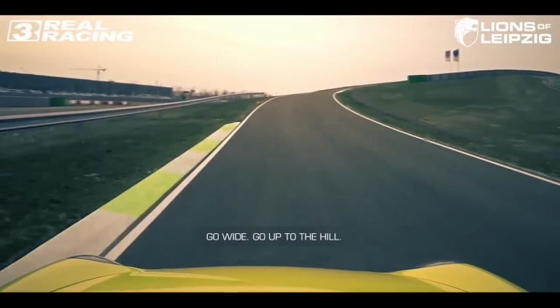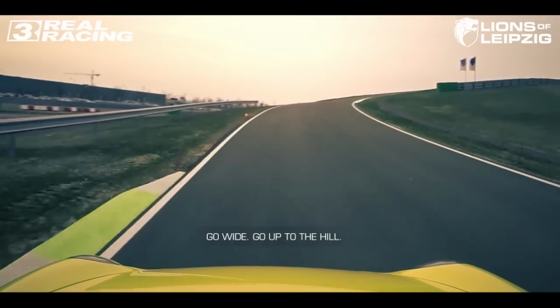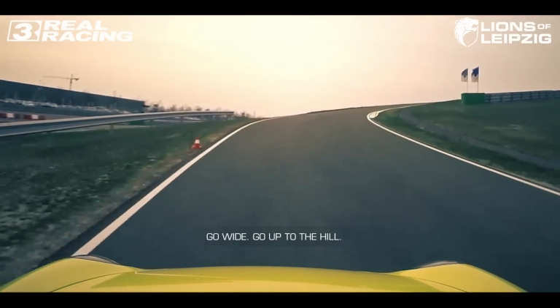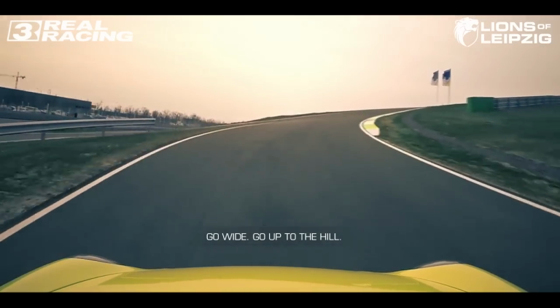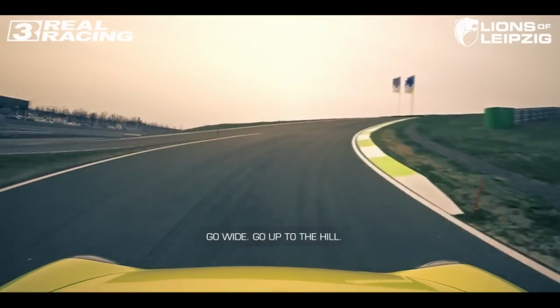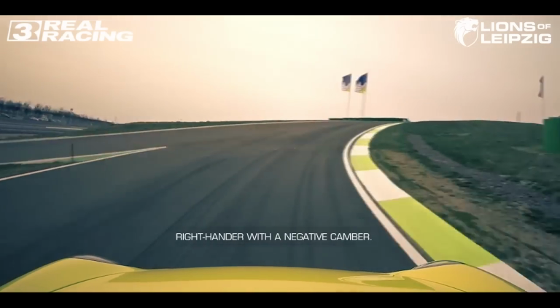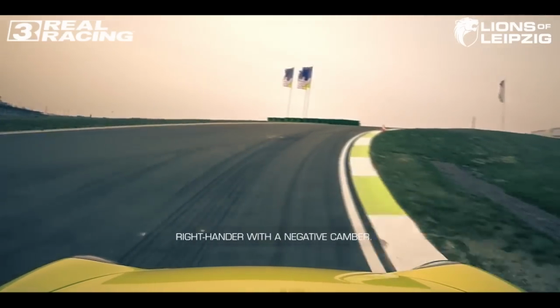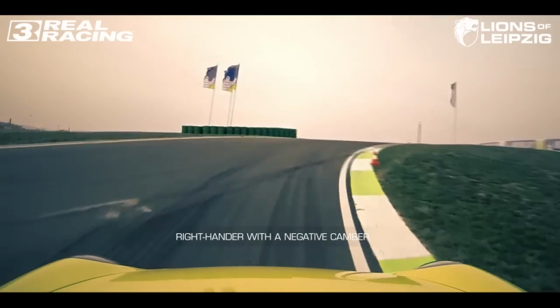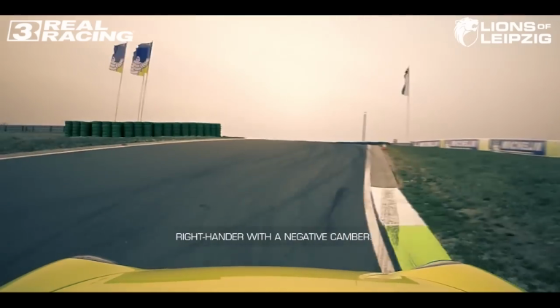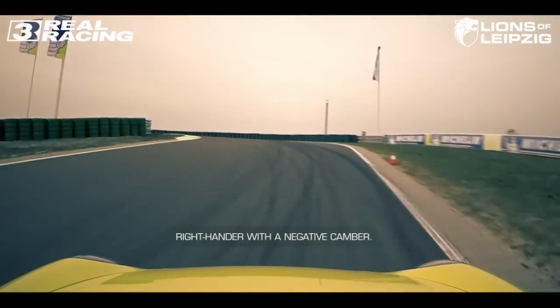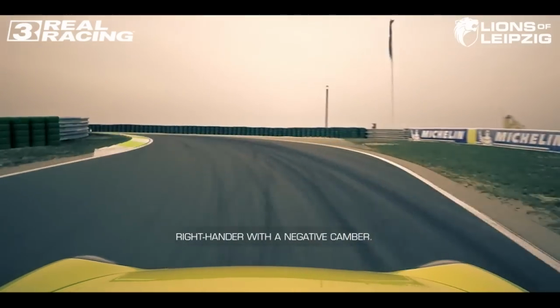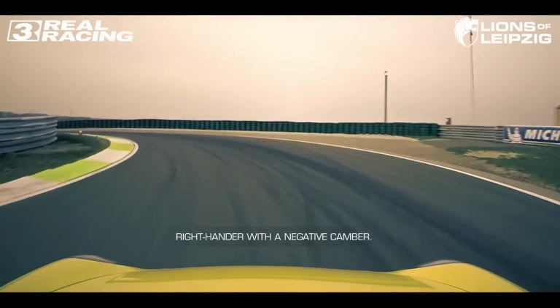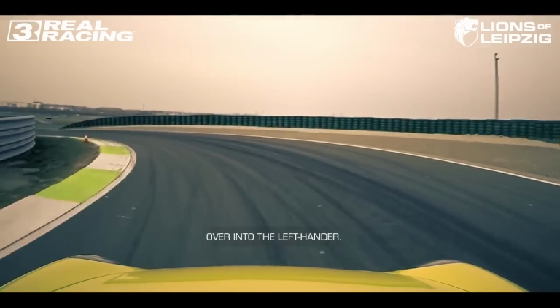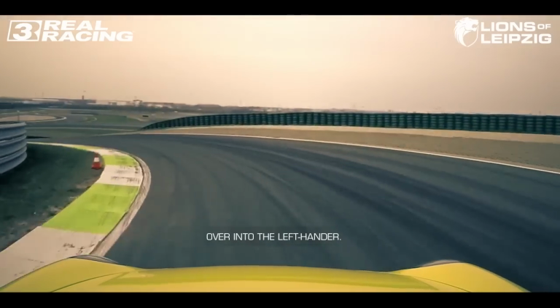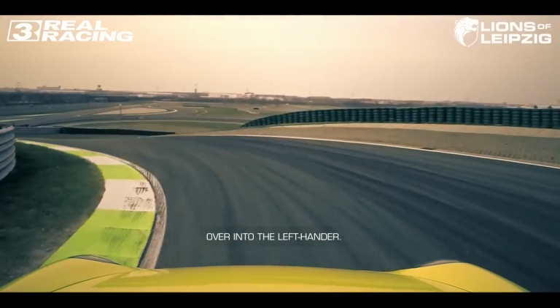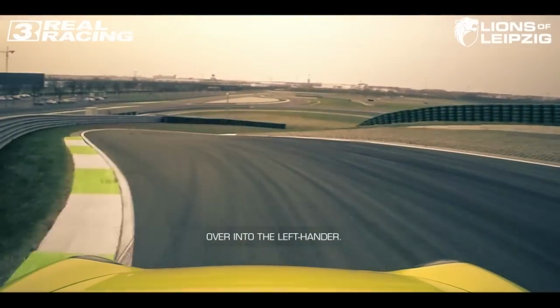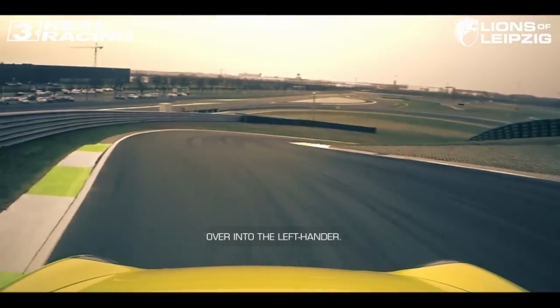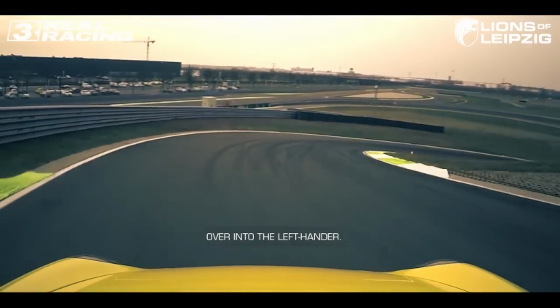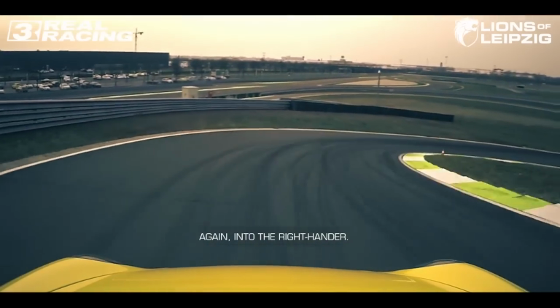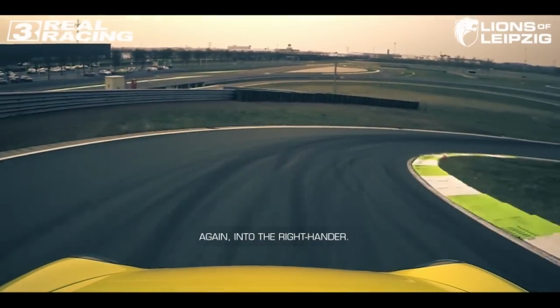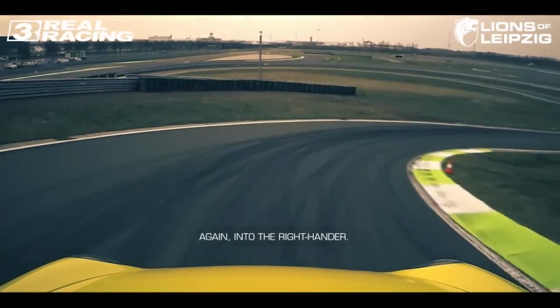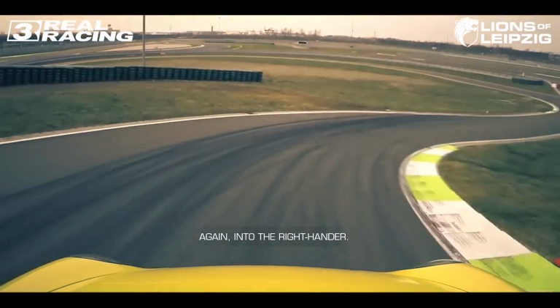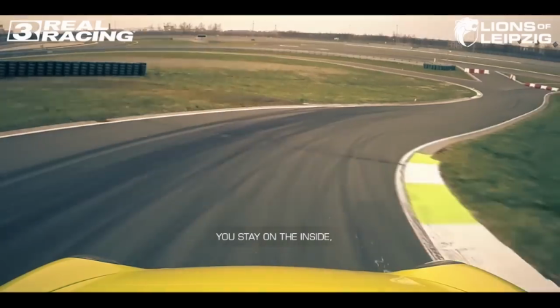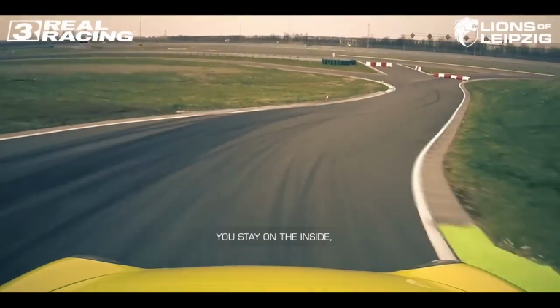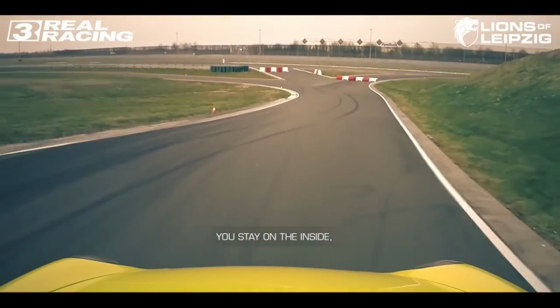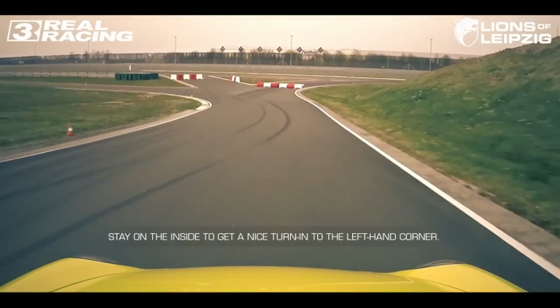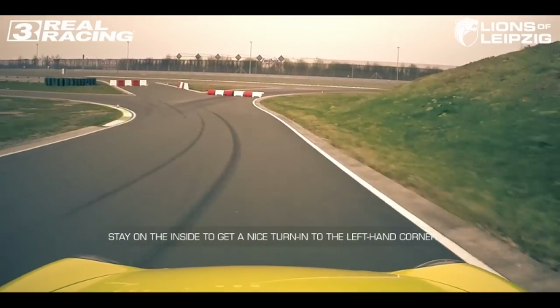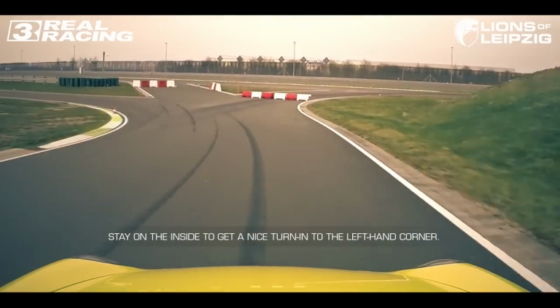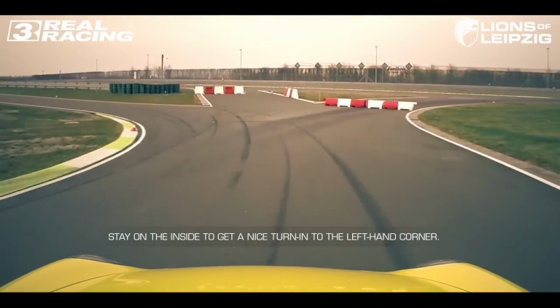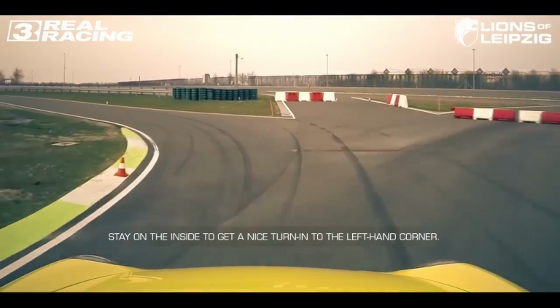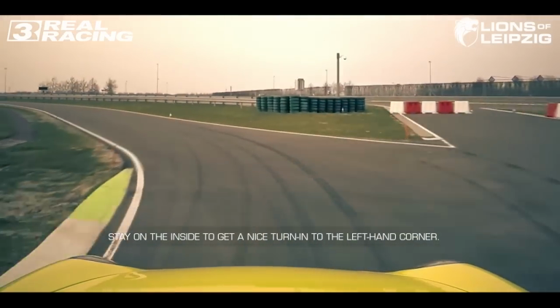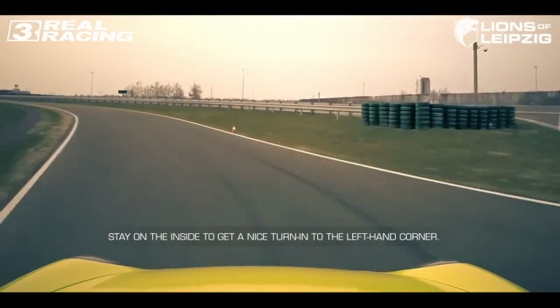Go up to the hill. Right-hander with a negative camber, over into the left-hander, again into the right-hander. Here stay on the inside to get a nice turn in to the left-hand corner.